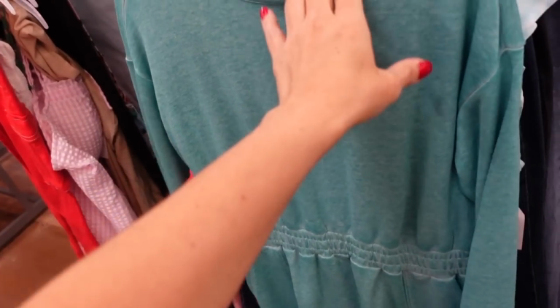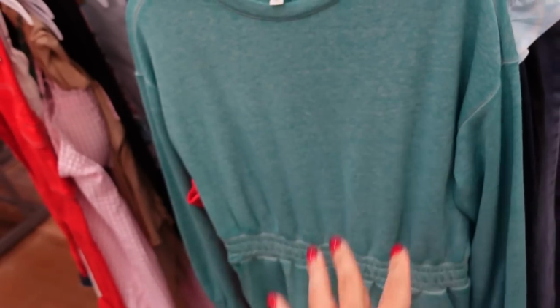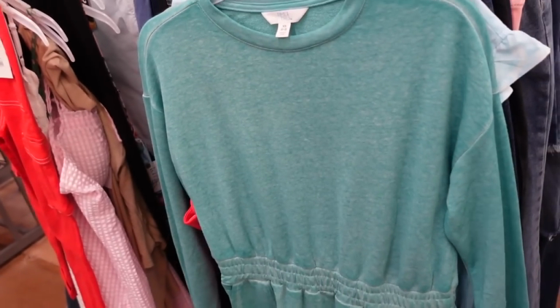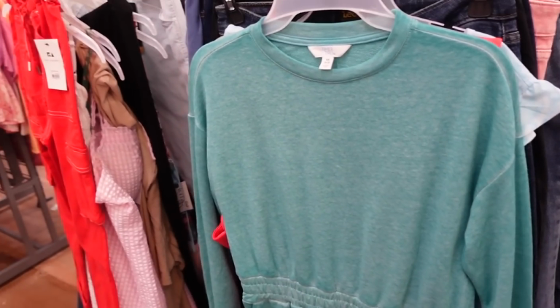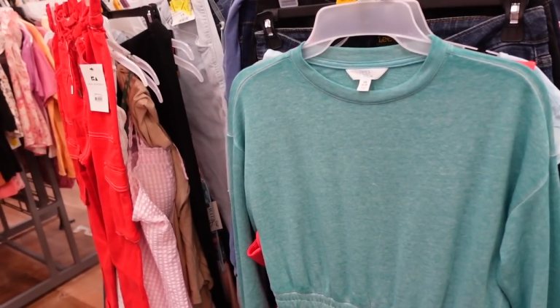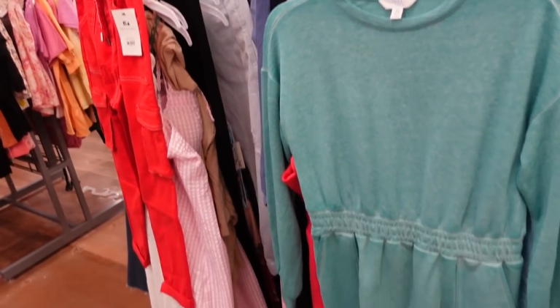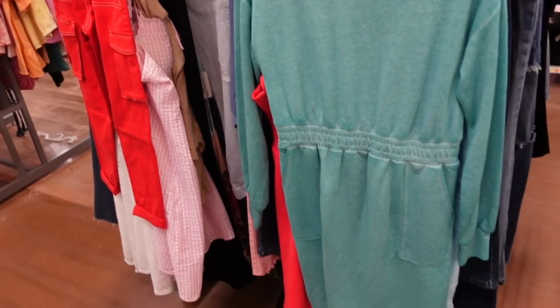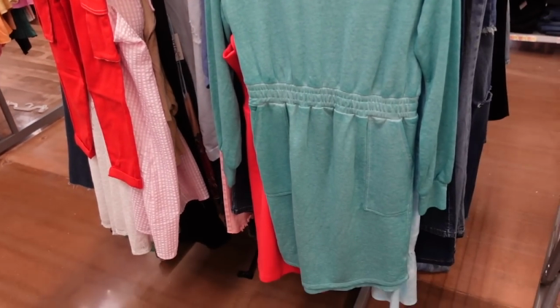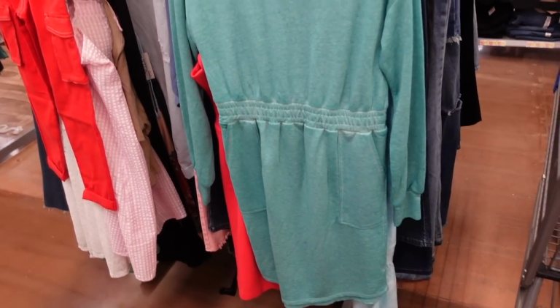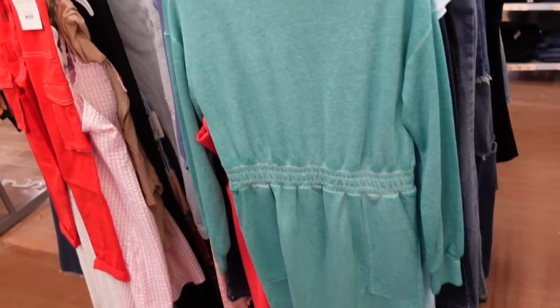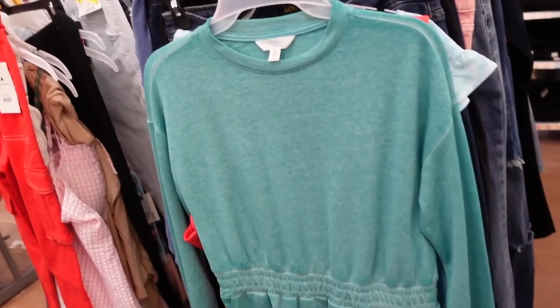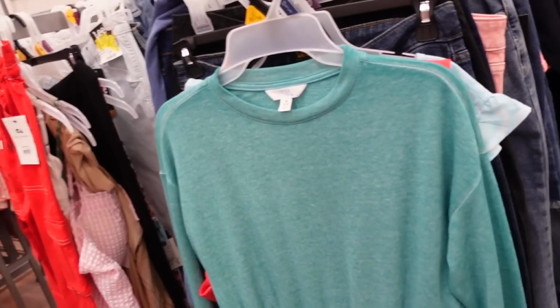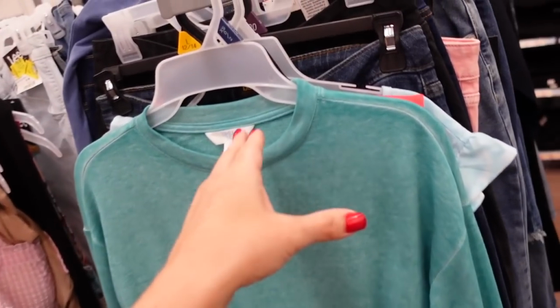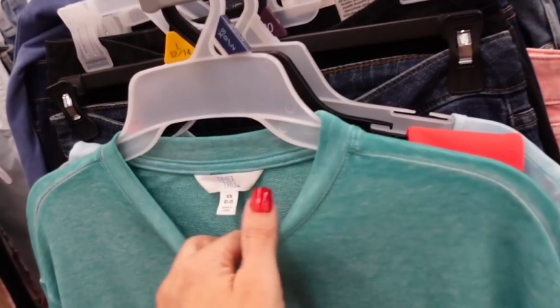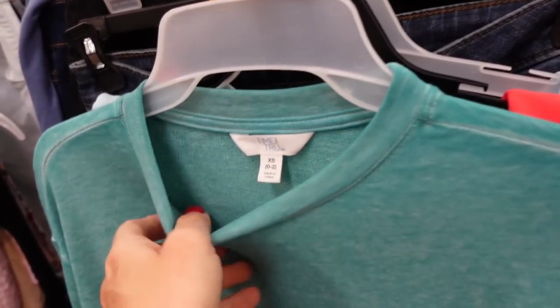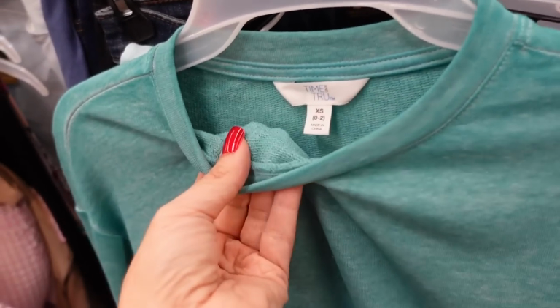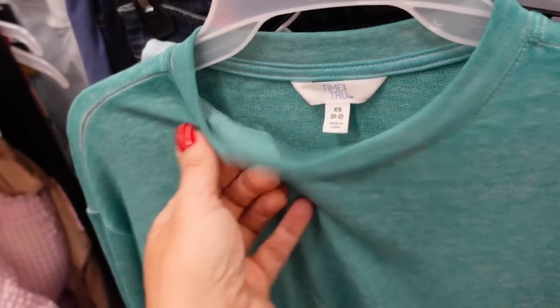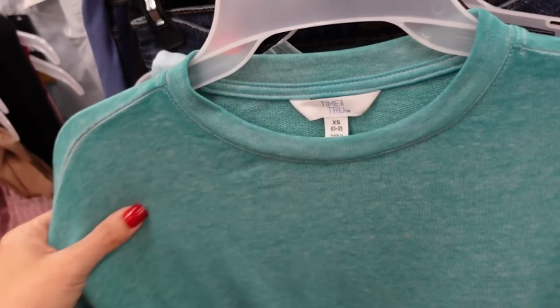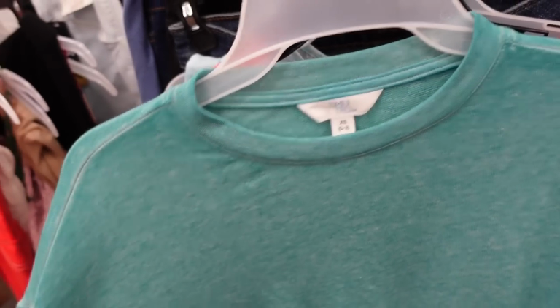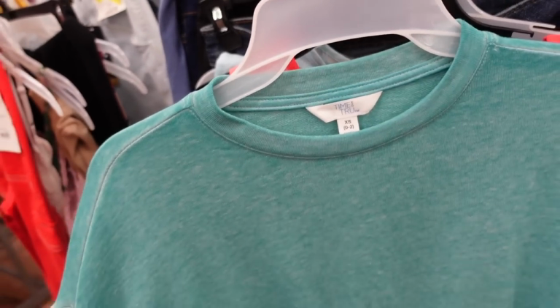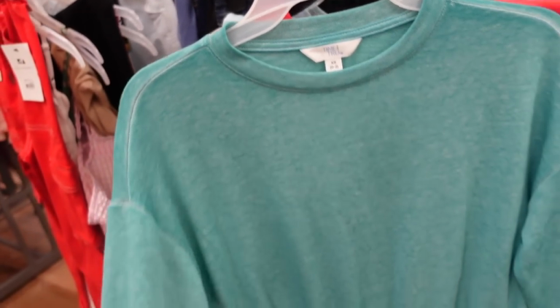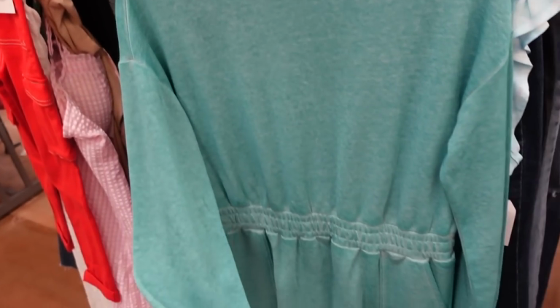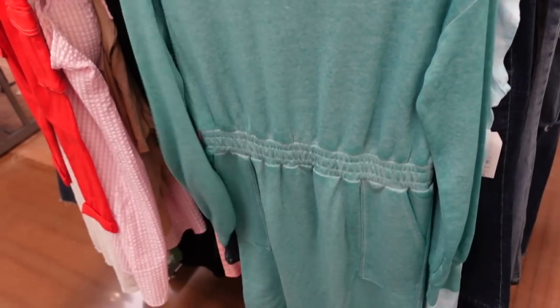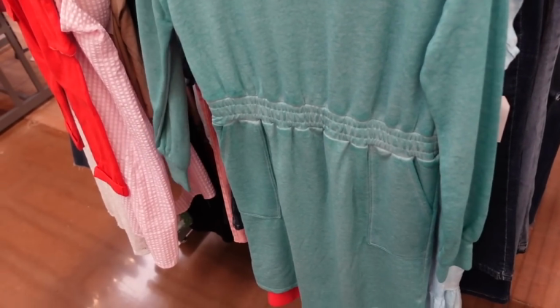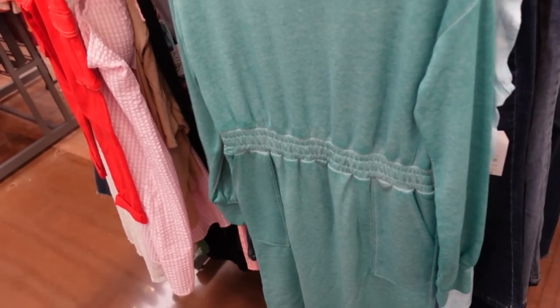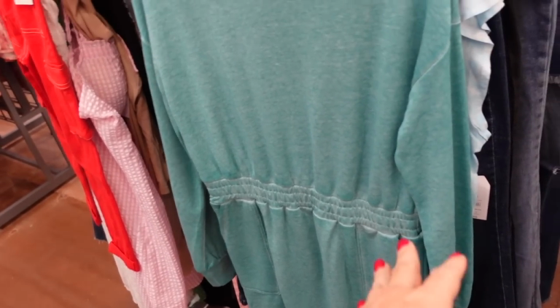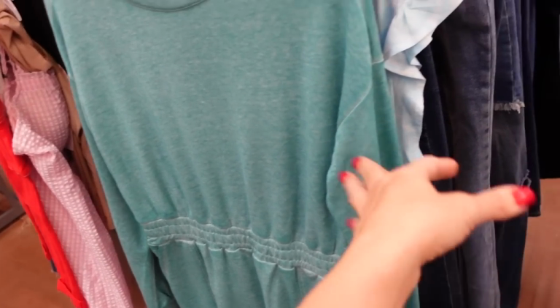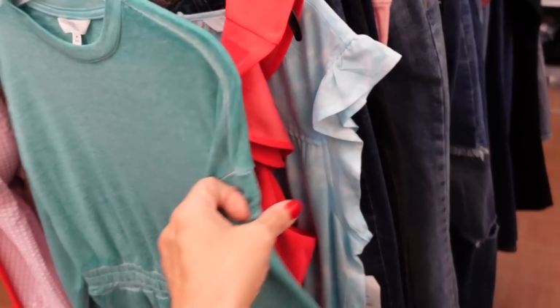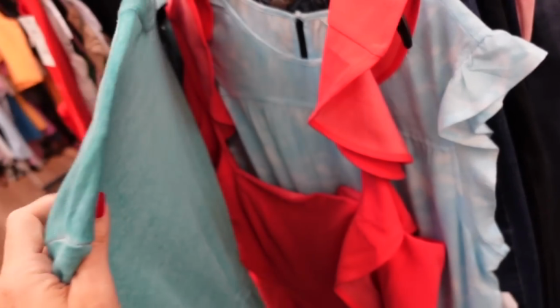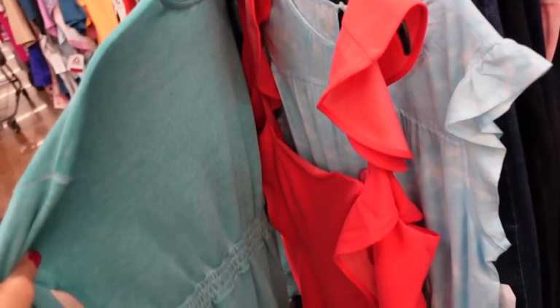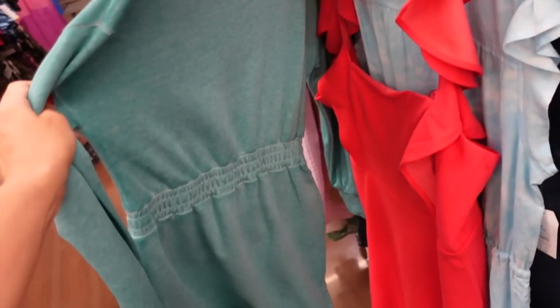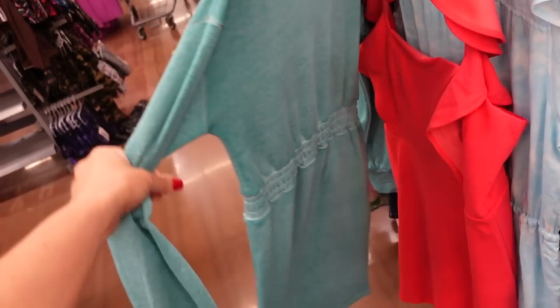They're now about $8 and change — really nice for the price. I think it would be nice even as a cover-up at the beach when it gets a little bit cooler, to have something nice and soft and comfortable to throw on.